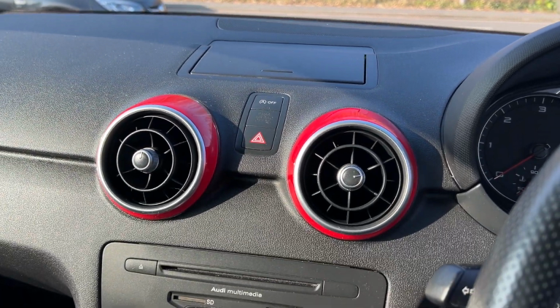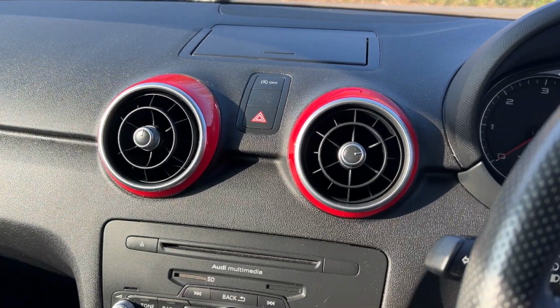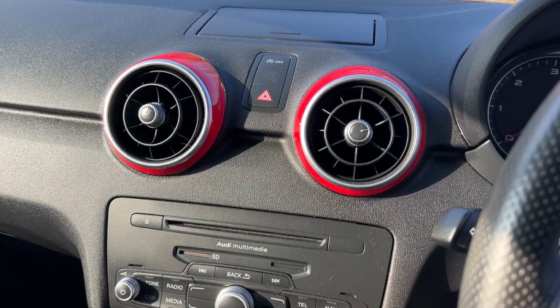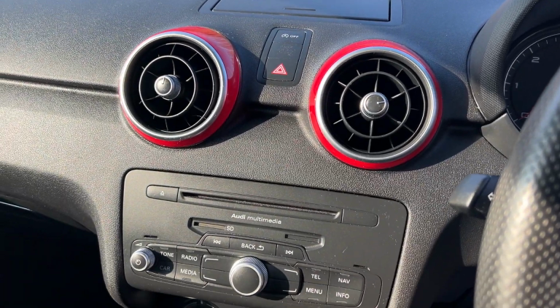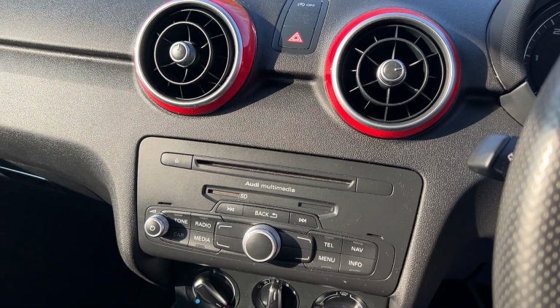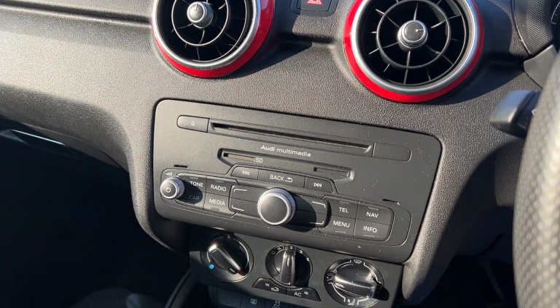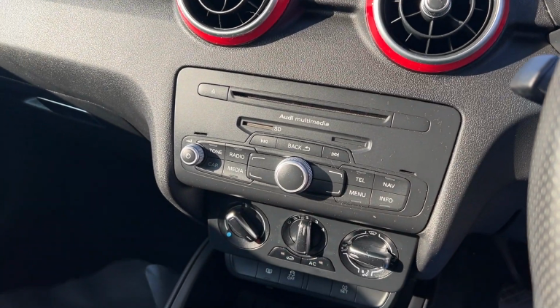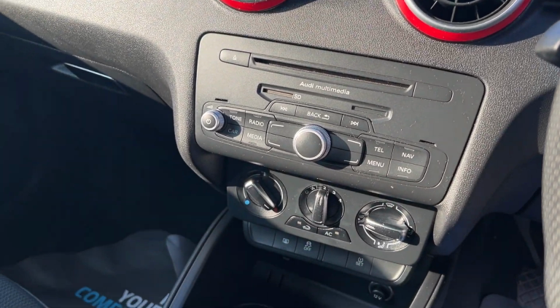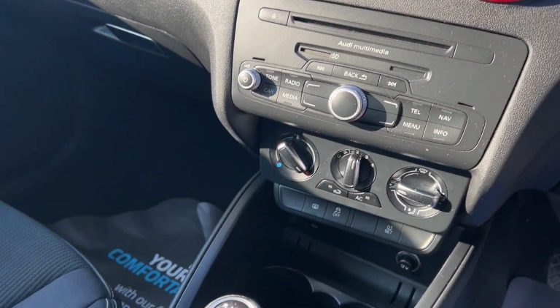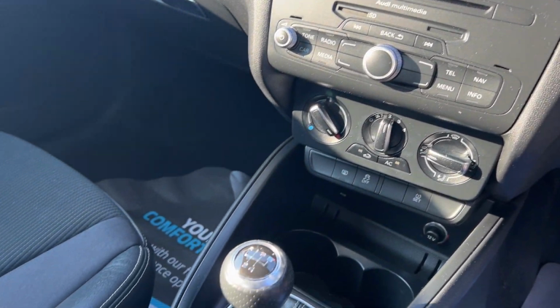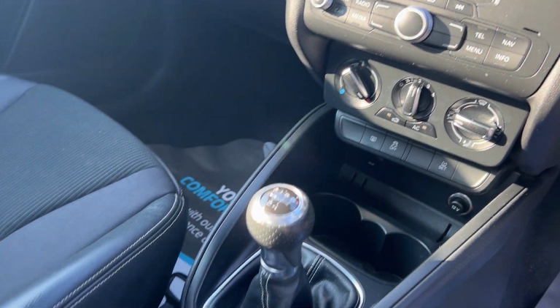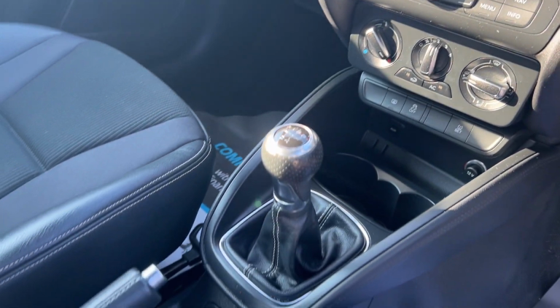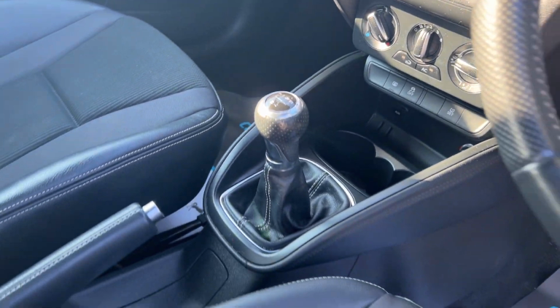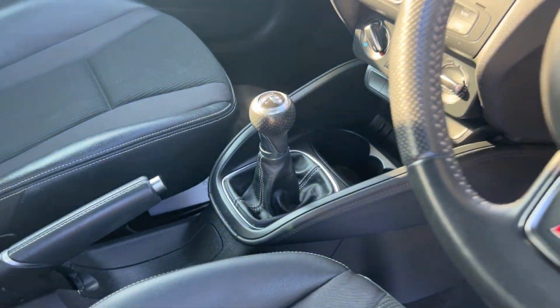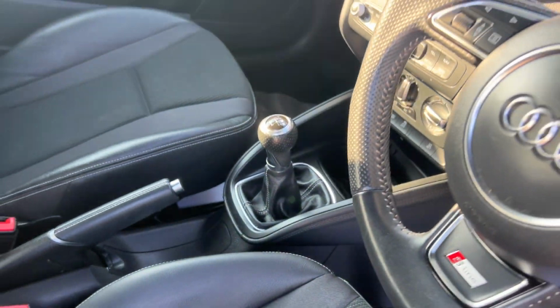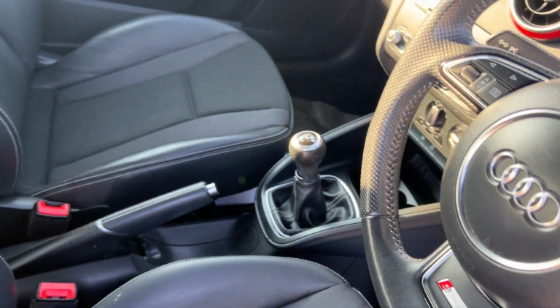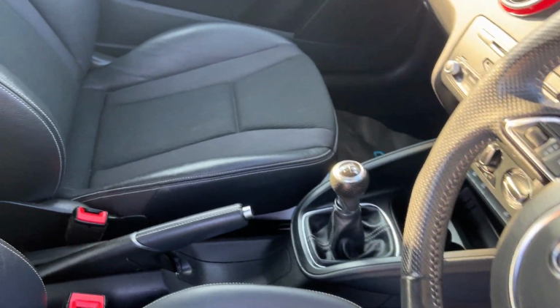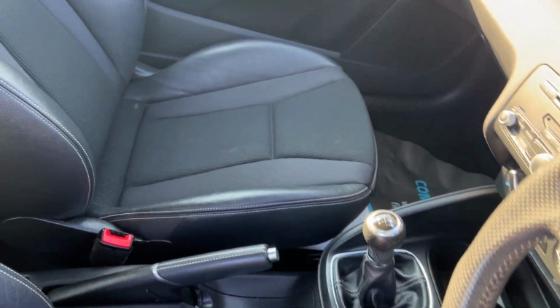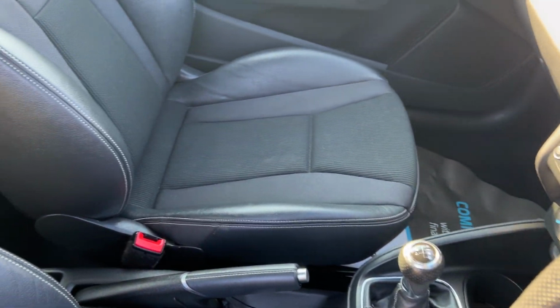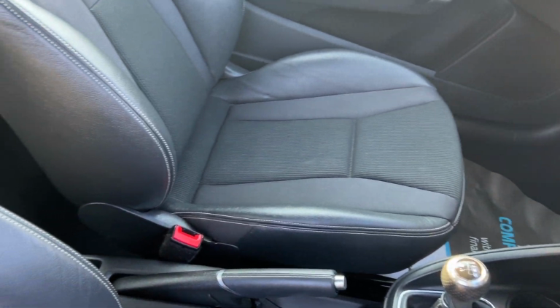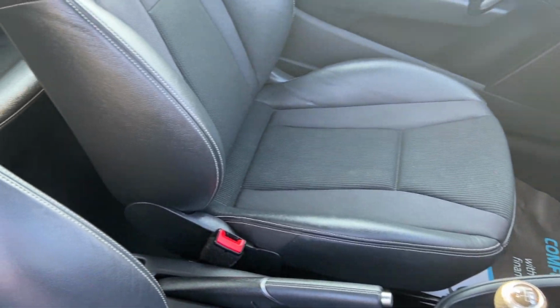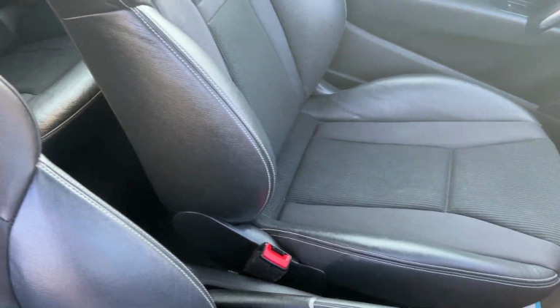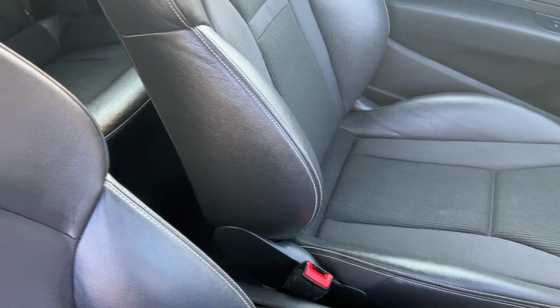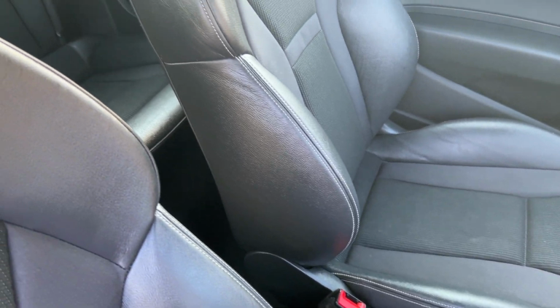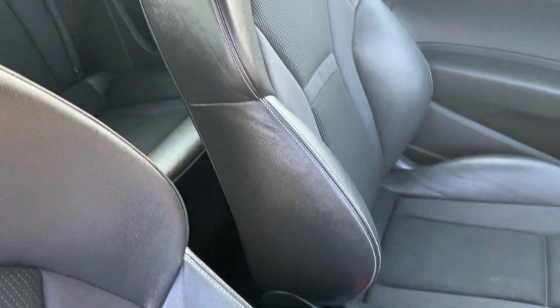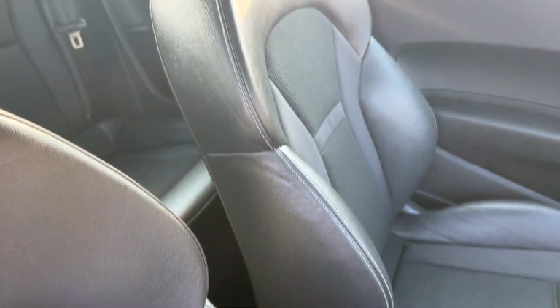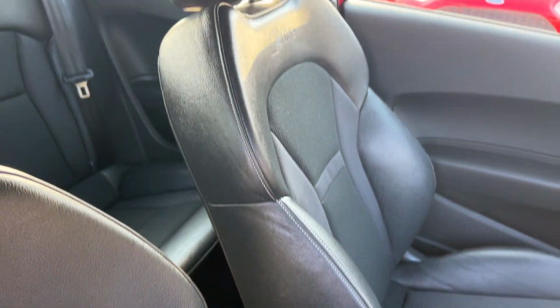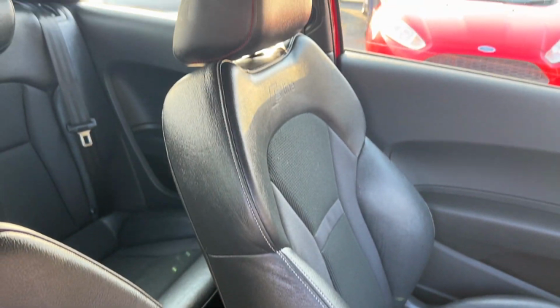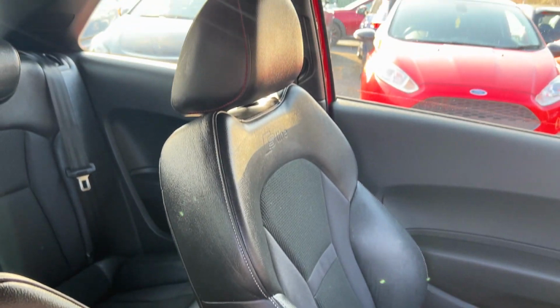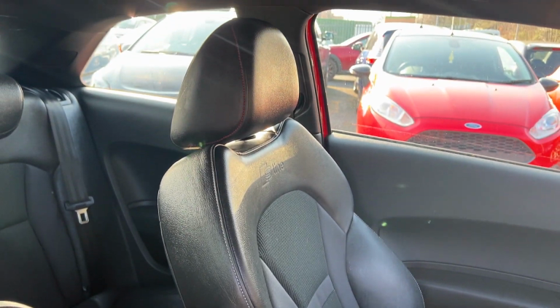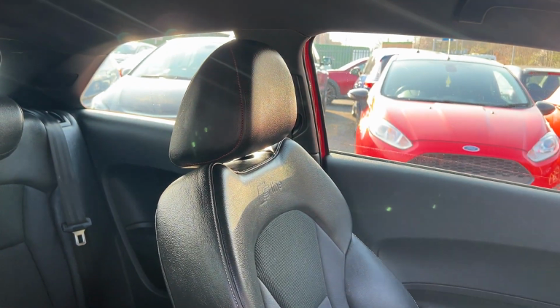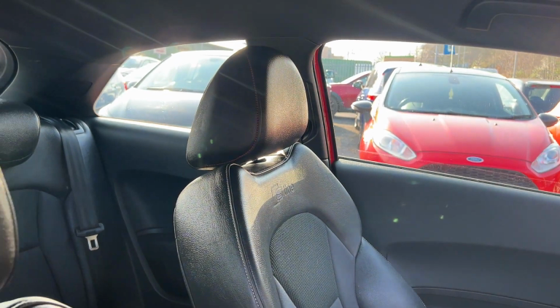Radio CD, air conditioning, five-speed. Half leather, half cloth seats in black and grey.